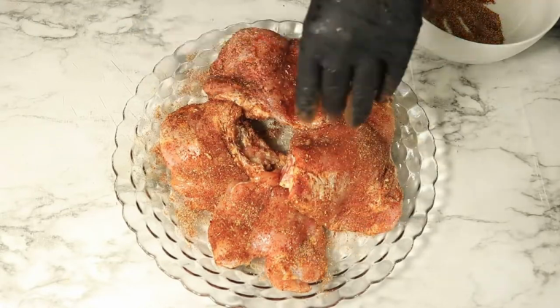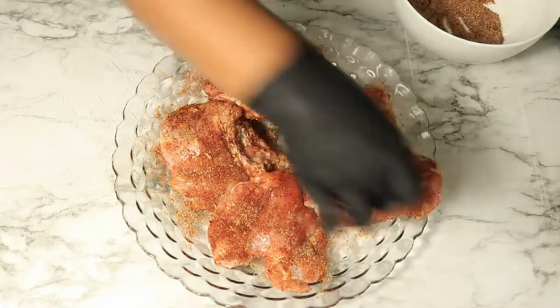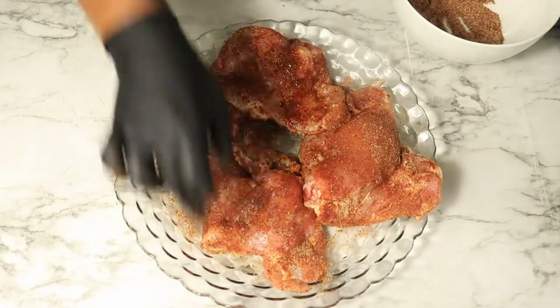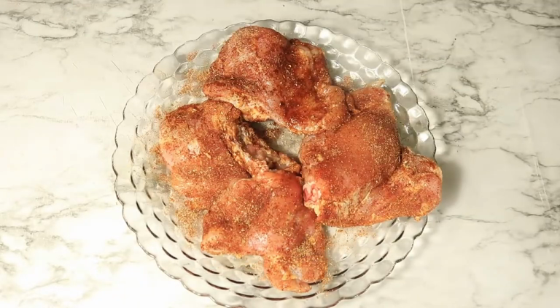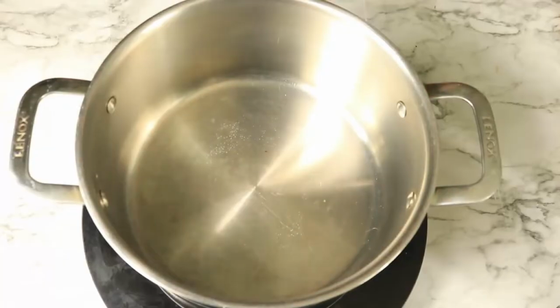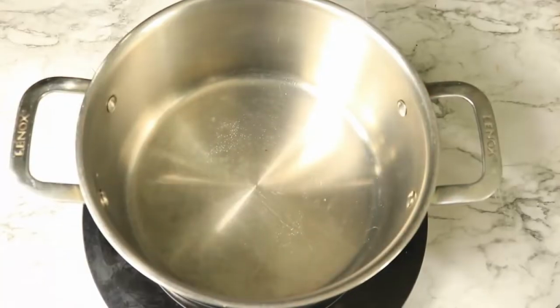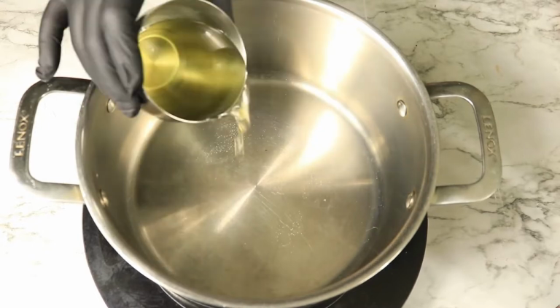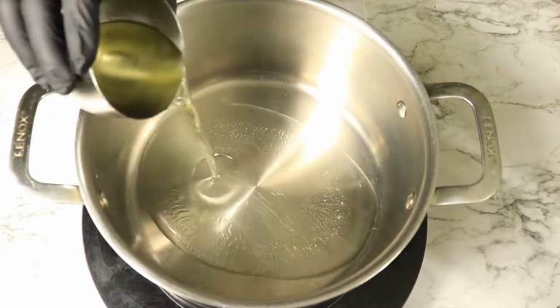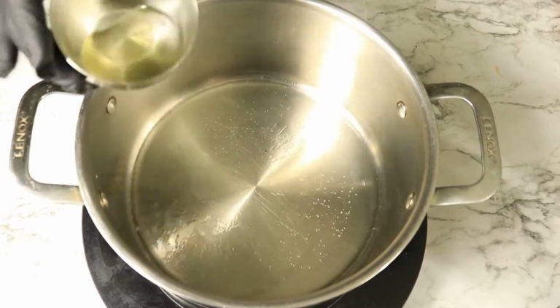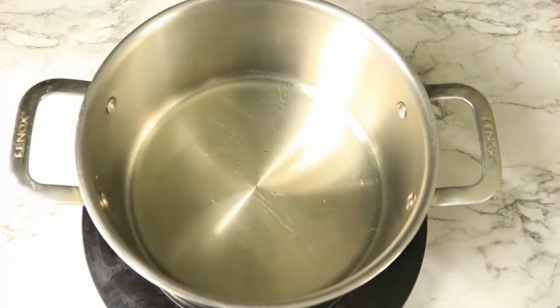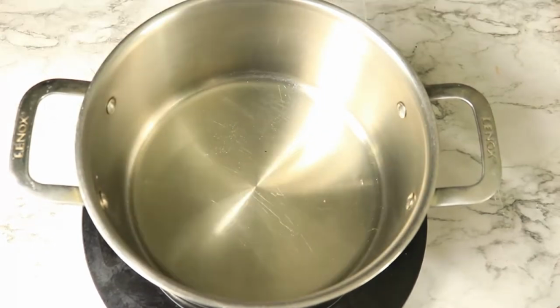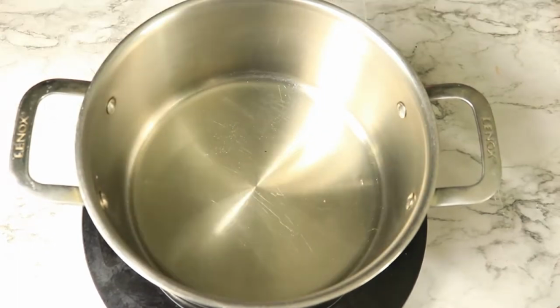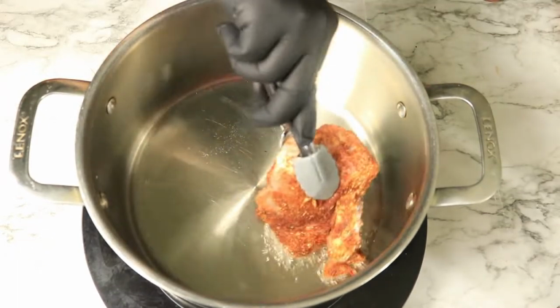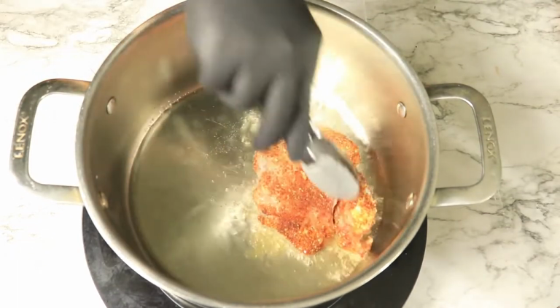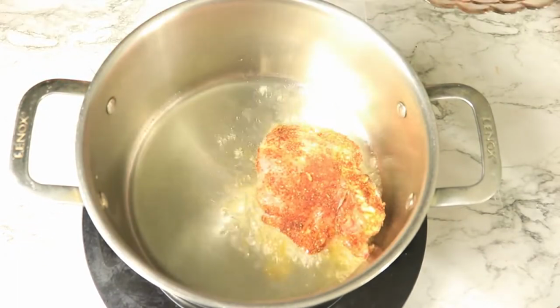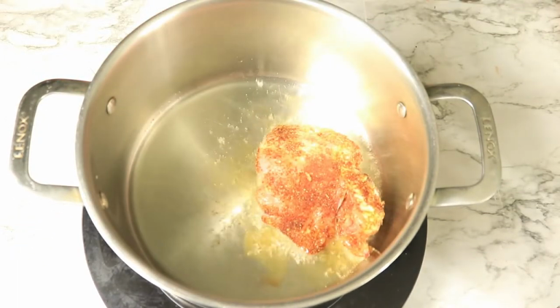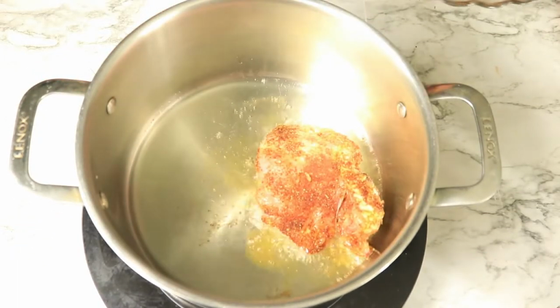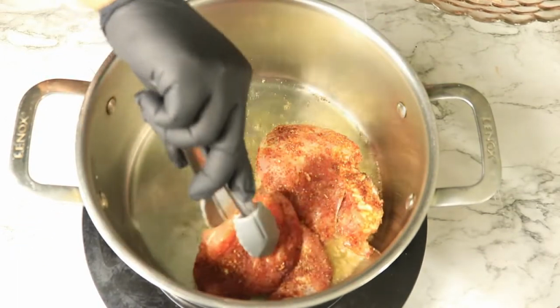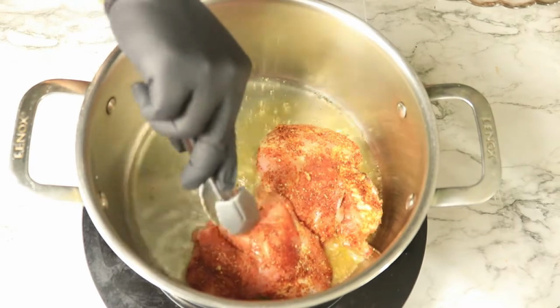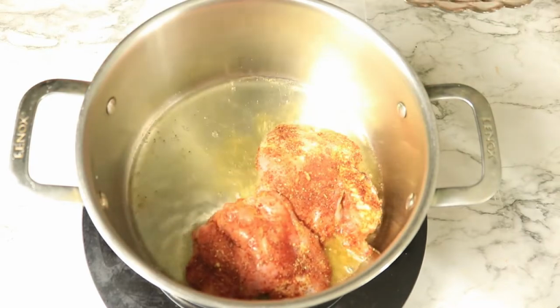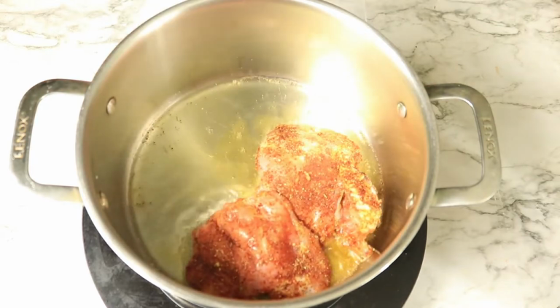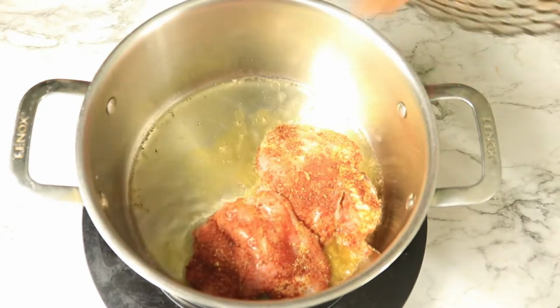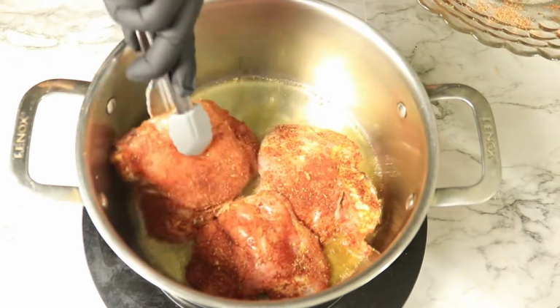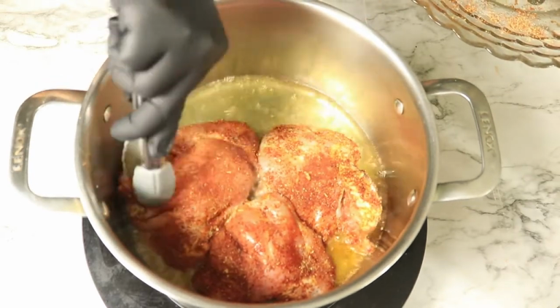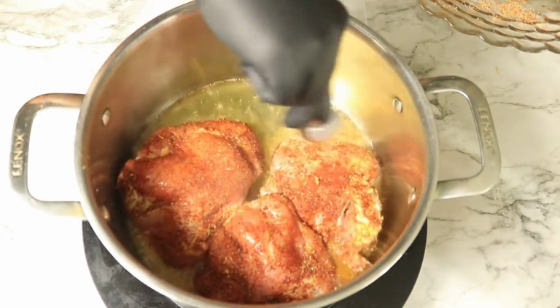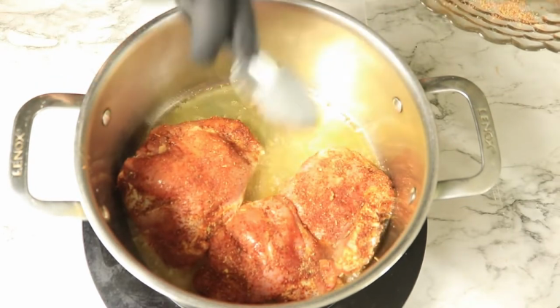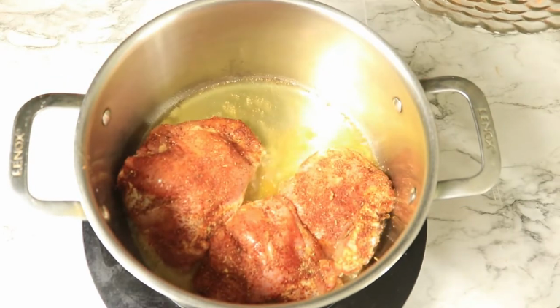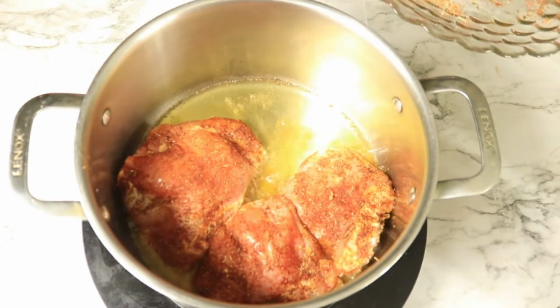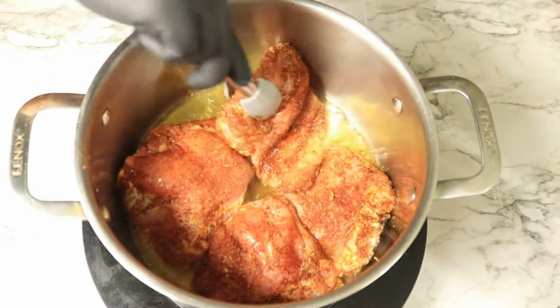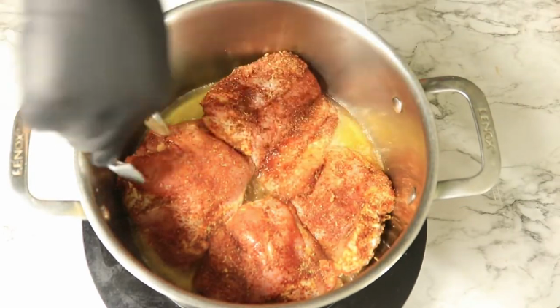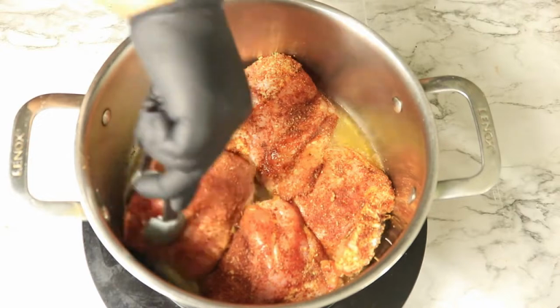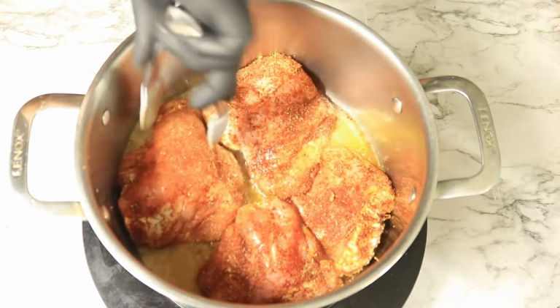In a large pot over medium heat, pour in a half a cup of oil. Let your oil heat up and then place in the chicken thighs. Let the chicken thighs brown on each side for about three to four minutes and then remove them from the pot.